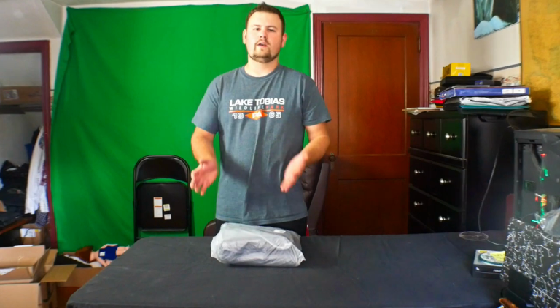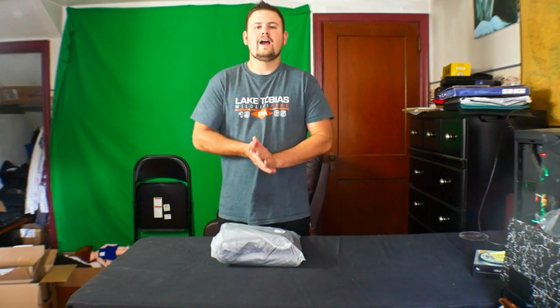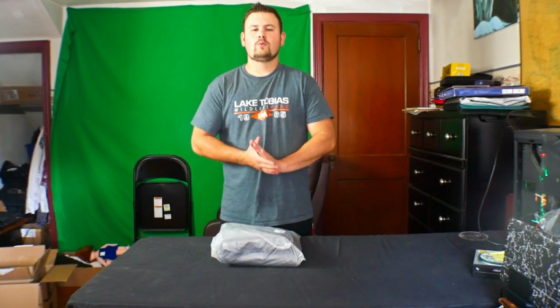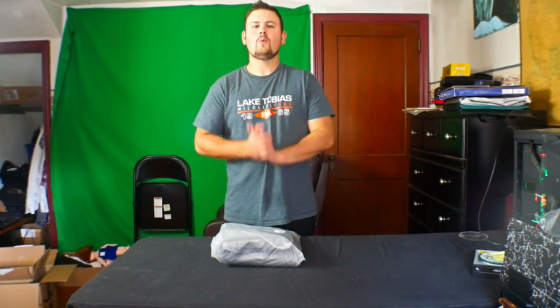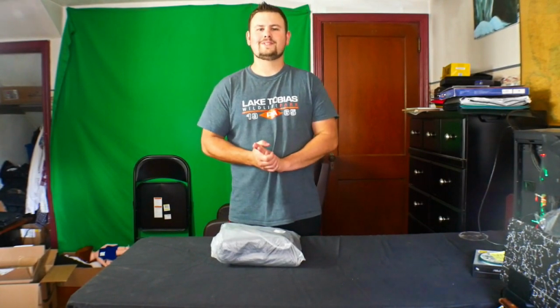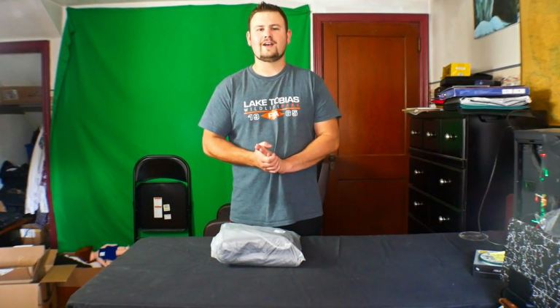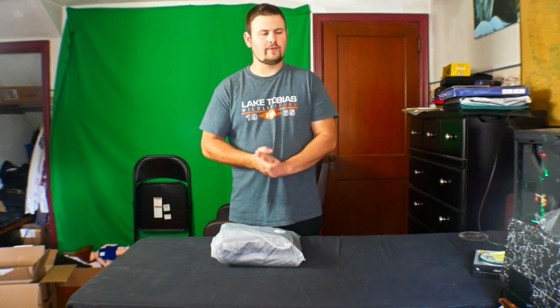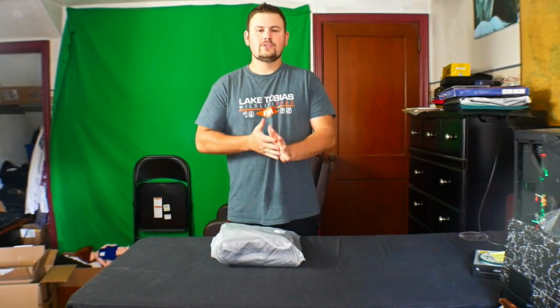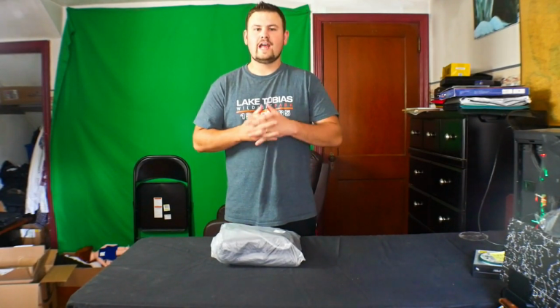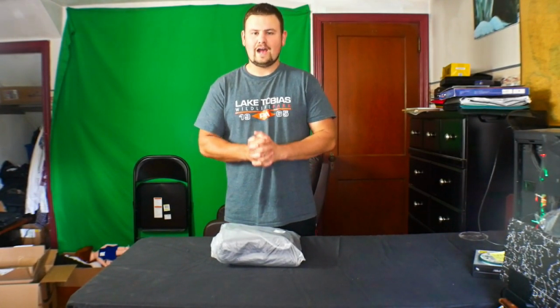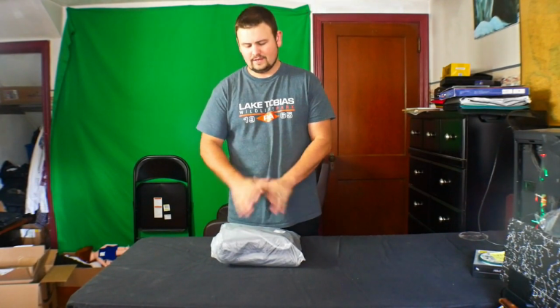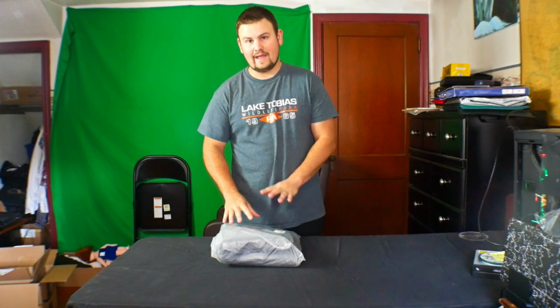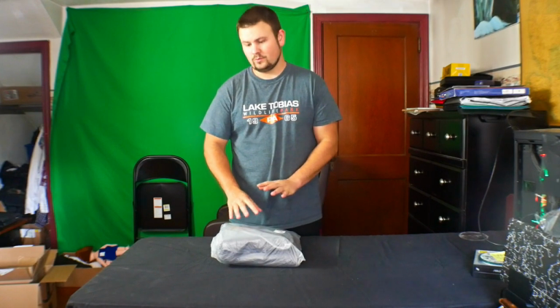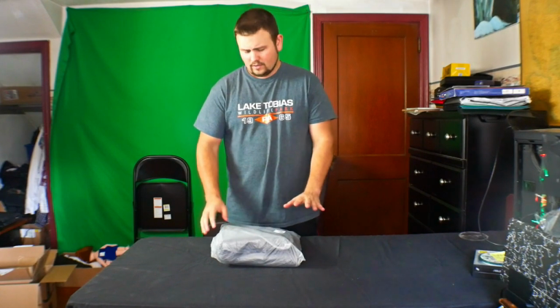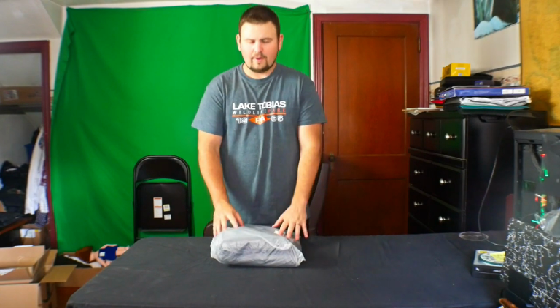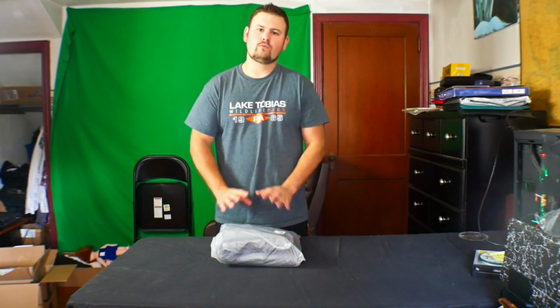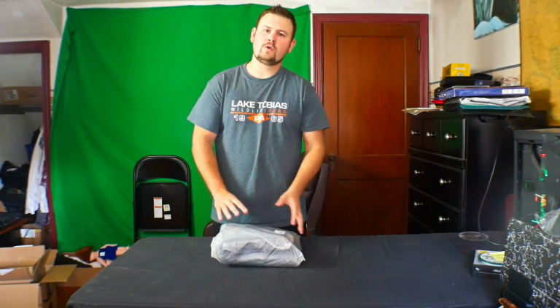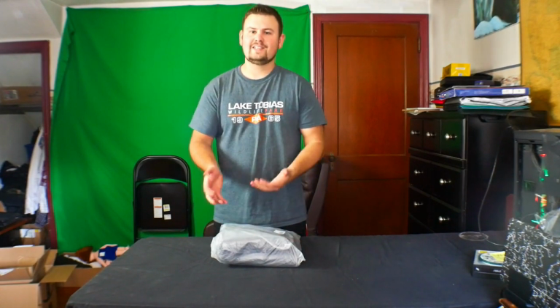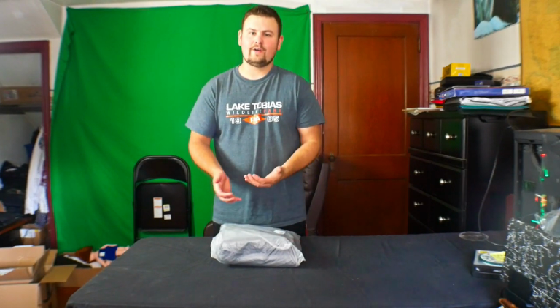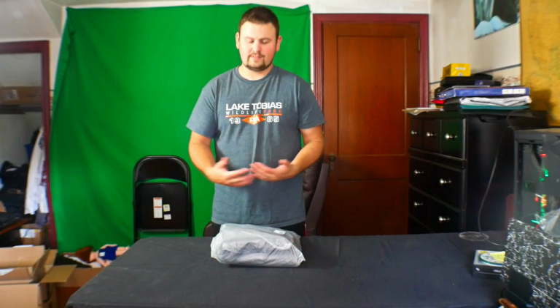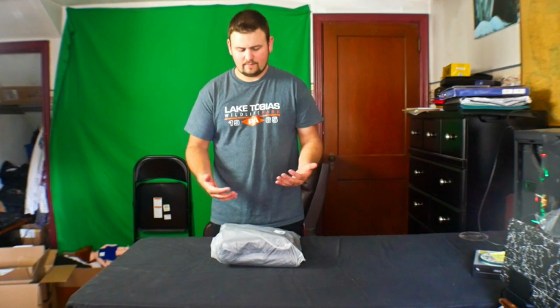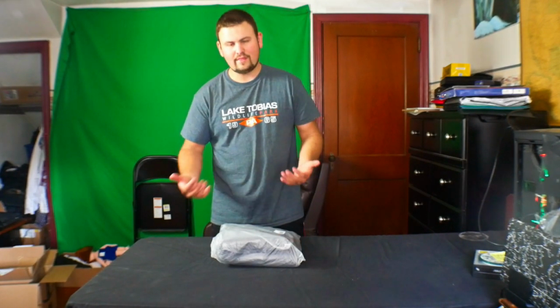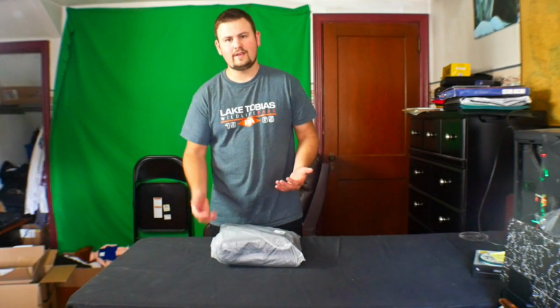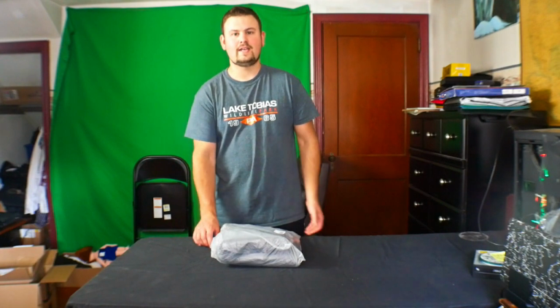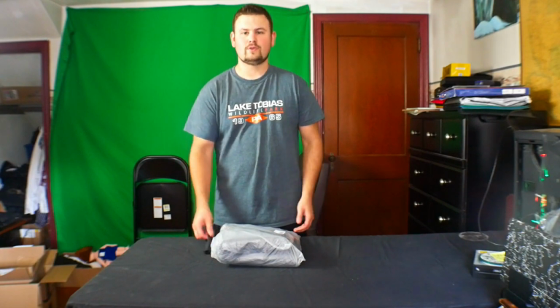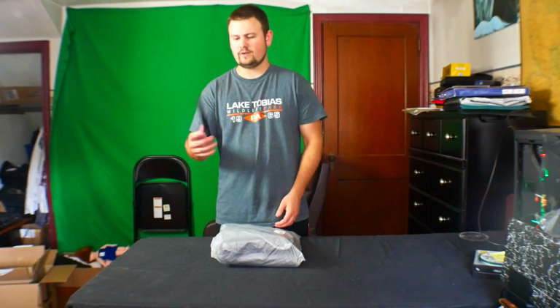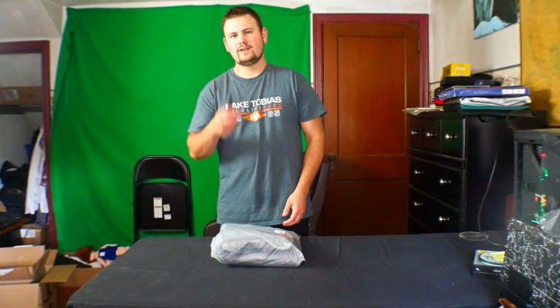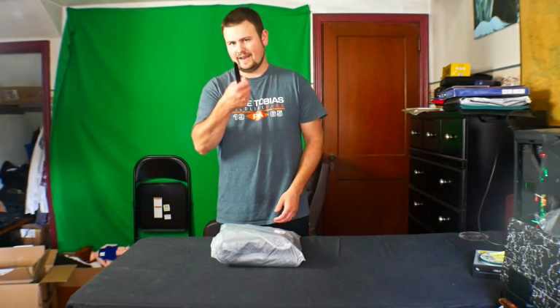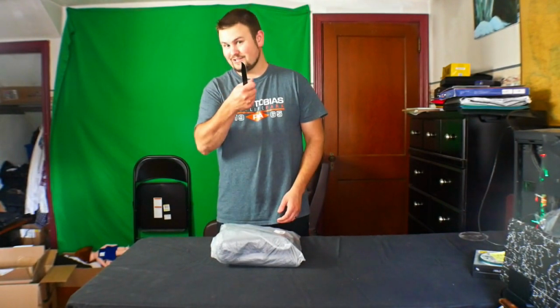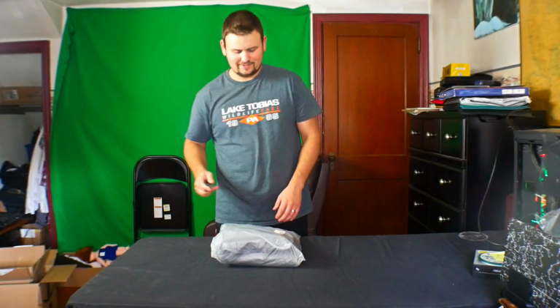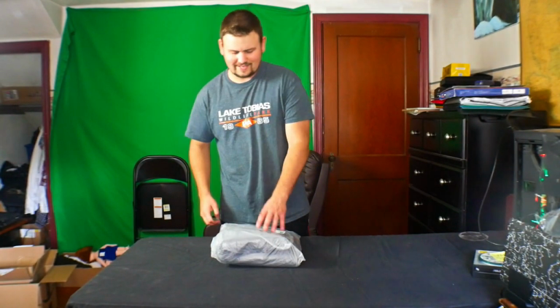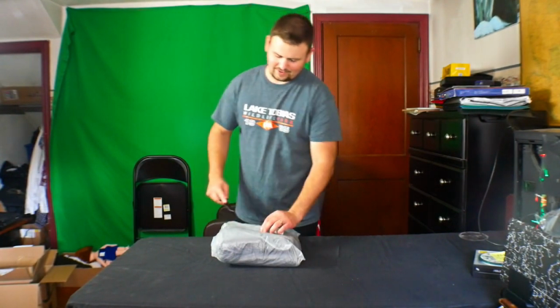Hello everyone, welcome to Scott's Honest Reviews. Today we have a duffel bag to unbox, review, and test out, and see what we think of it and if it's really worth getting a good score. So let's get started.